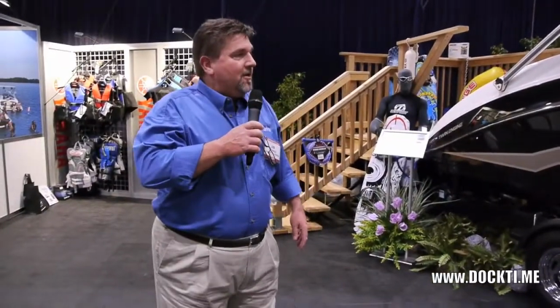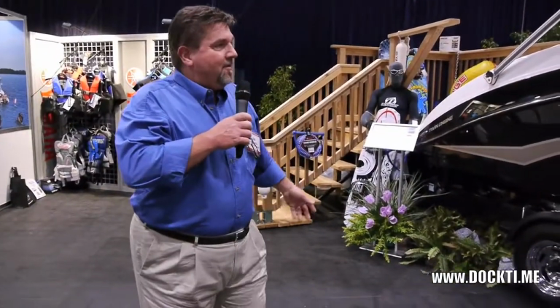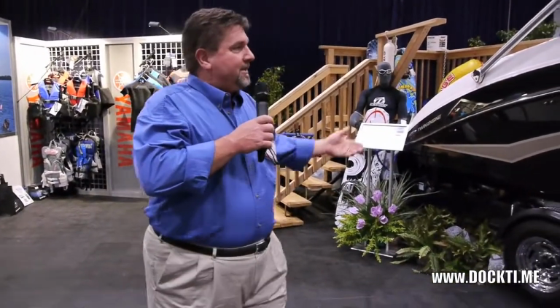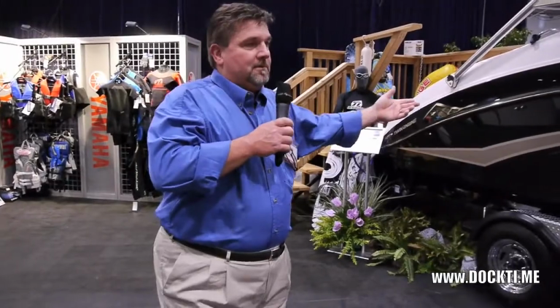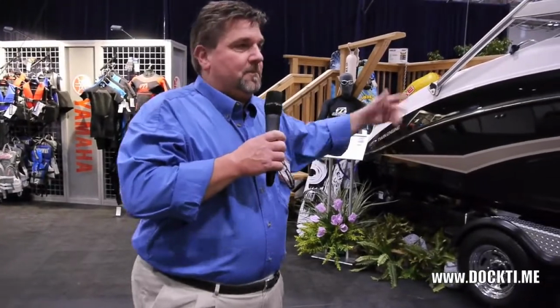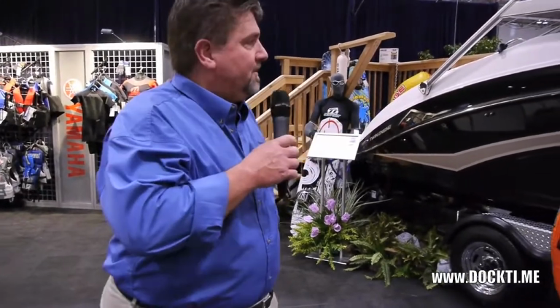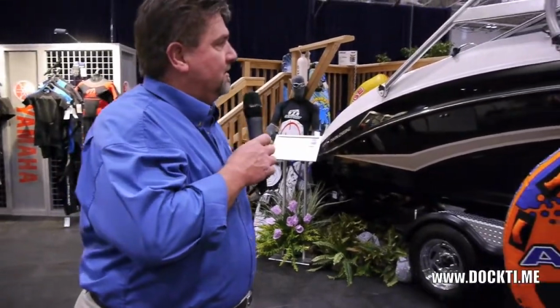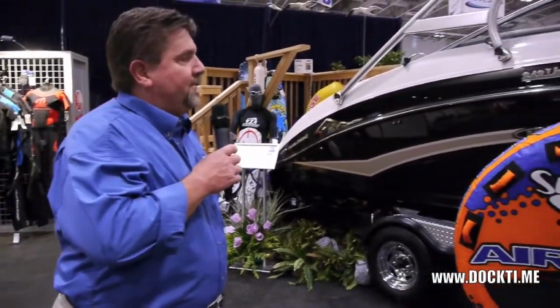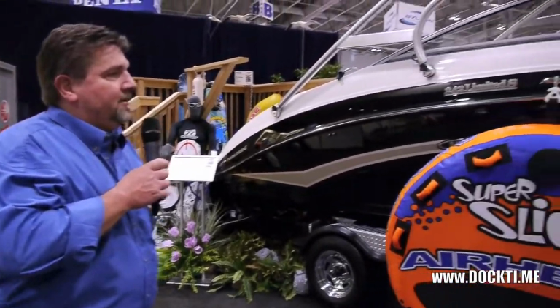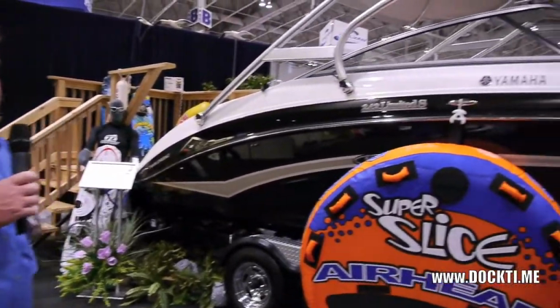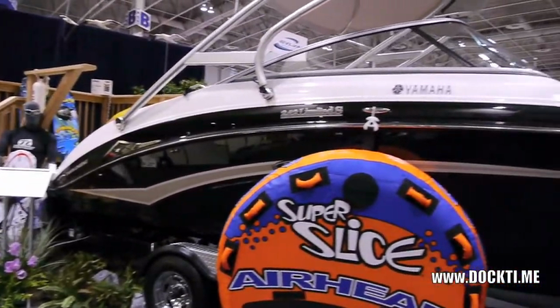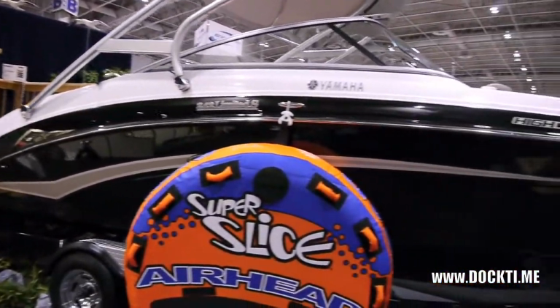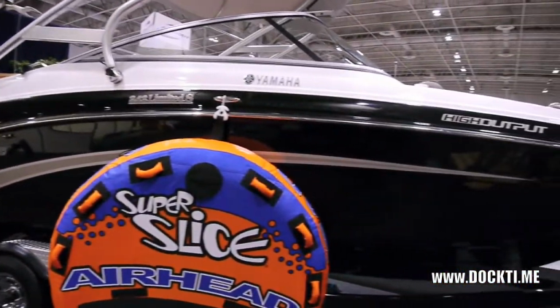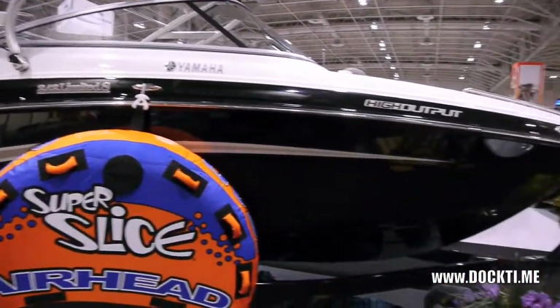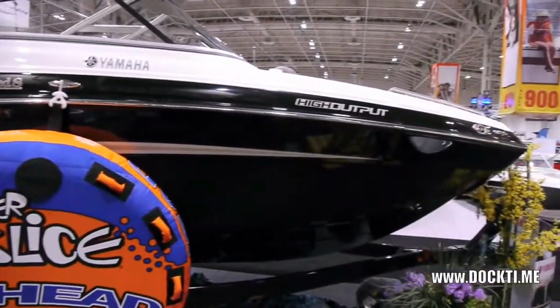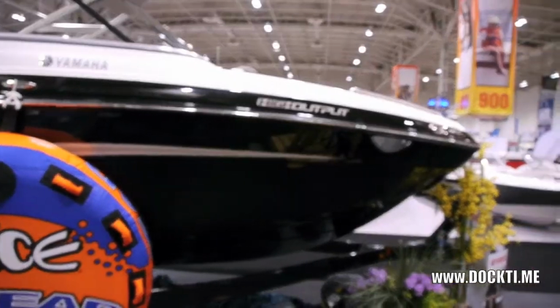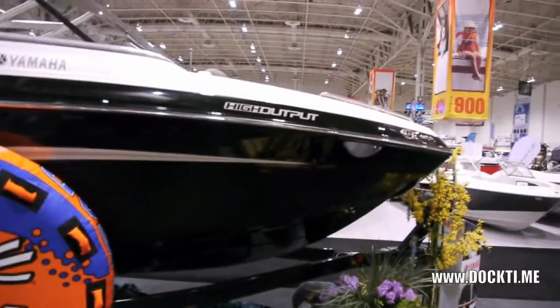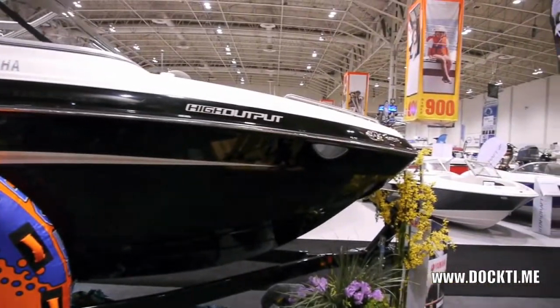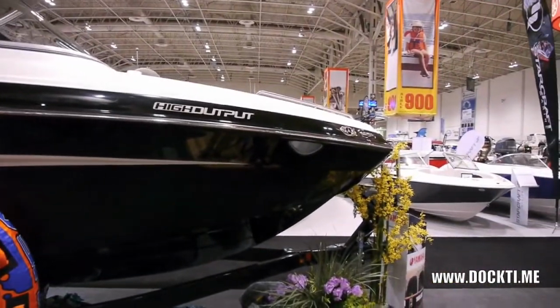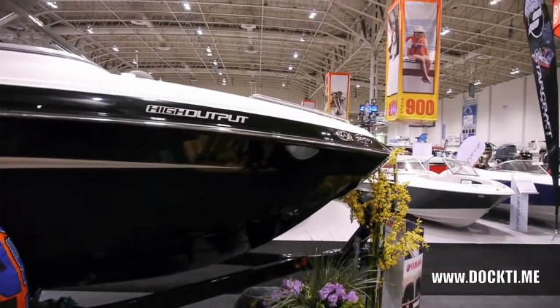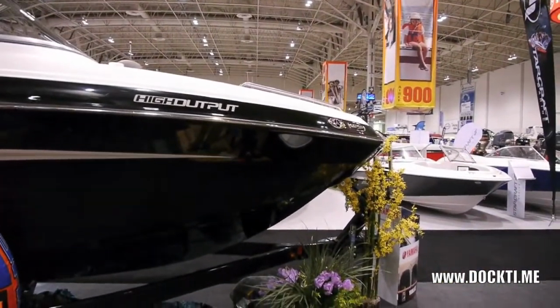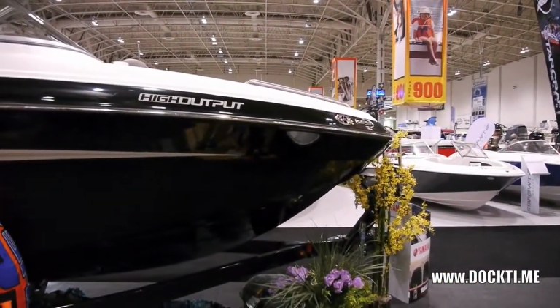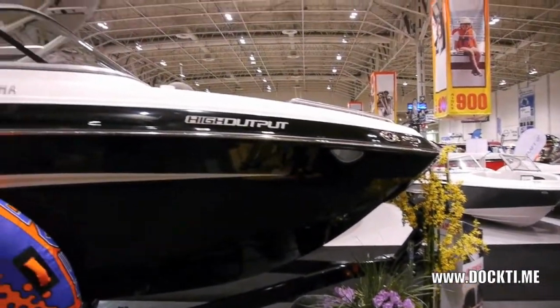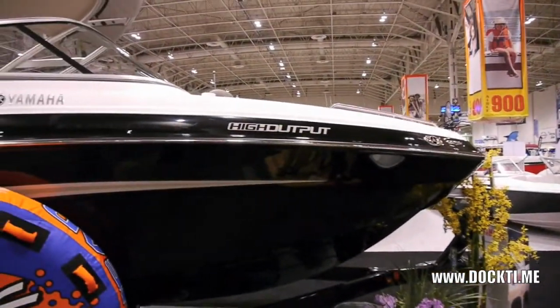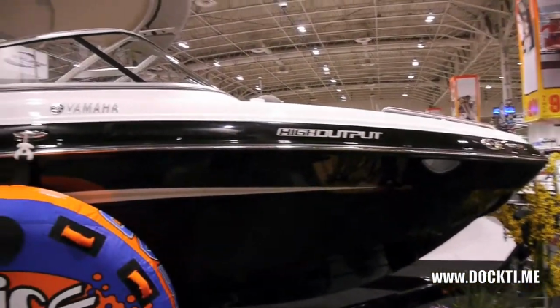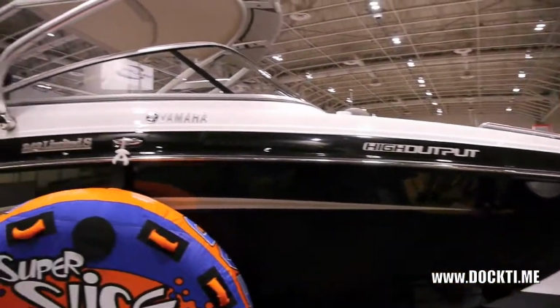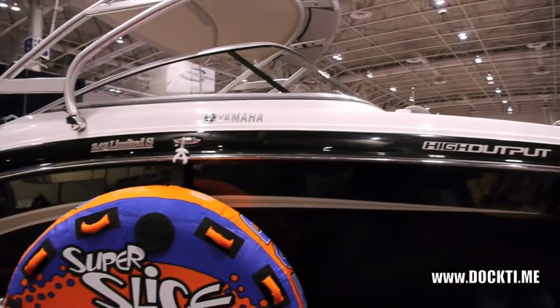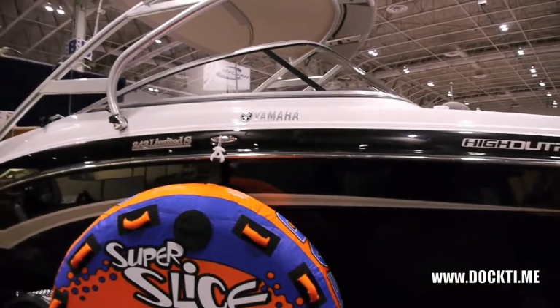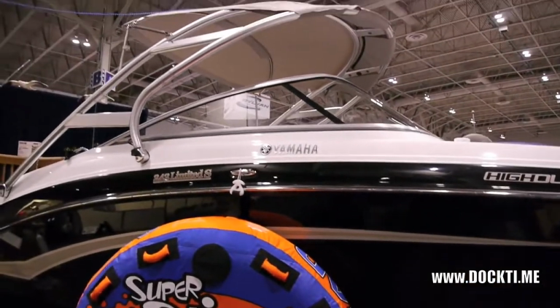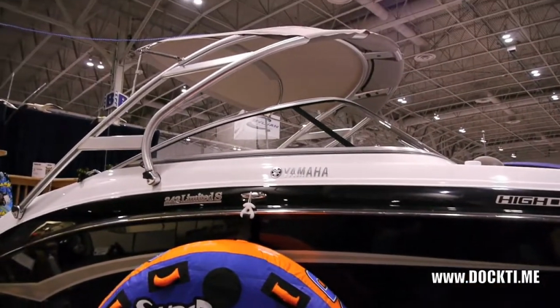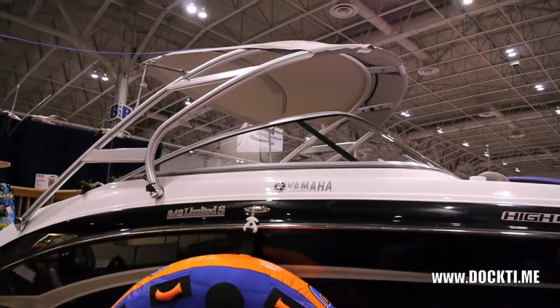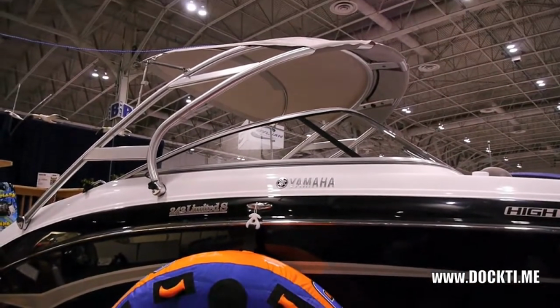Now I'd like to have you take a peek at our top of the line — the Rolls Royce of the fleet. It's the 242 Limited S Yamaha with a high output engine. You're putting out about 400 horsepower and you're looking at about a 60 mile an hour boat.